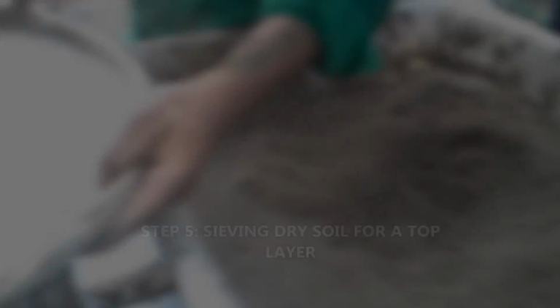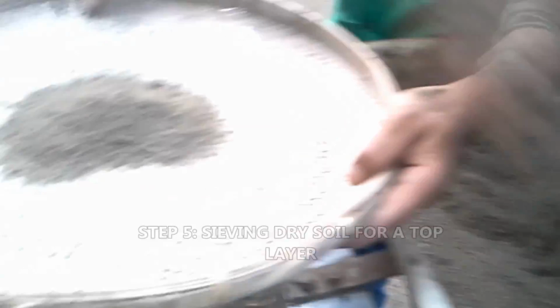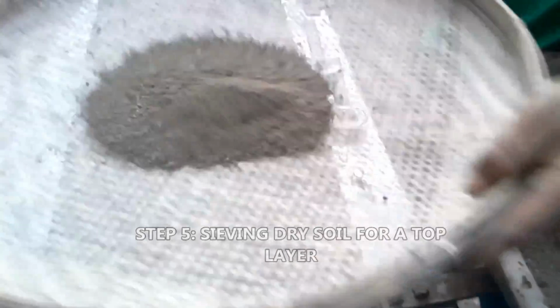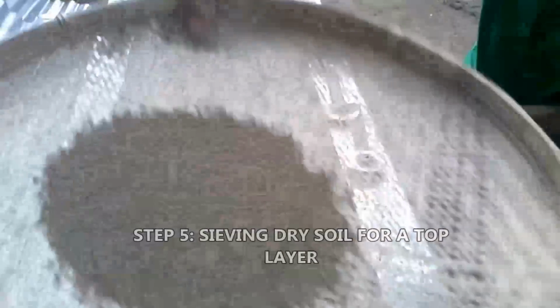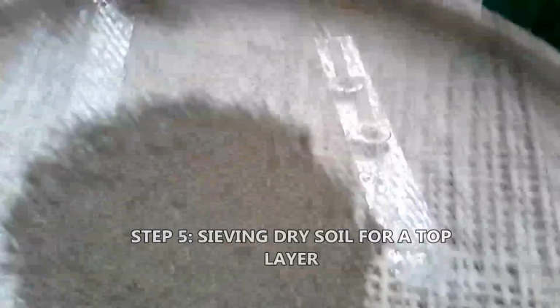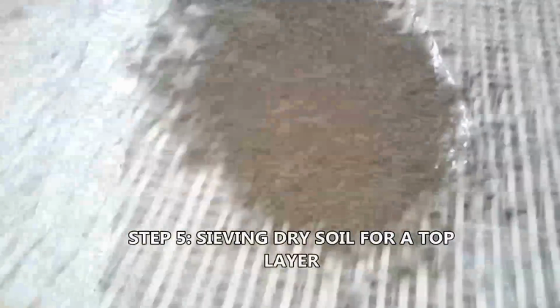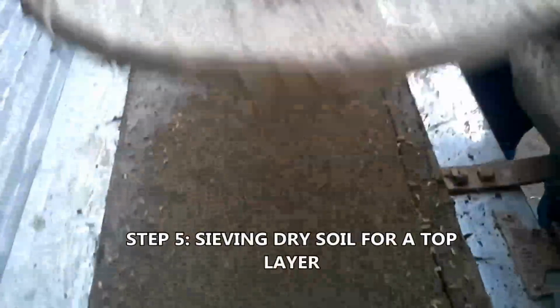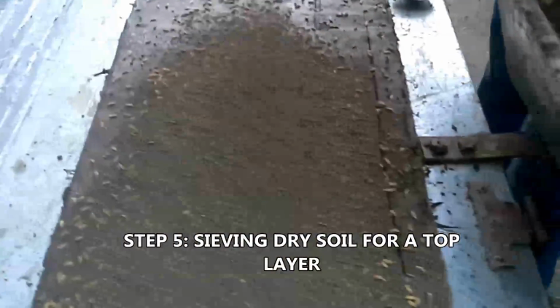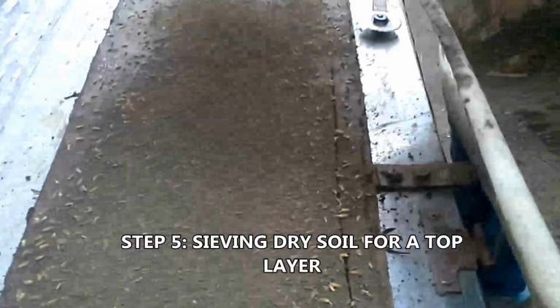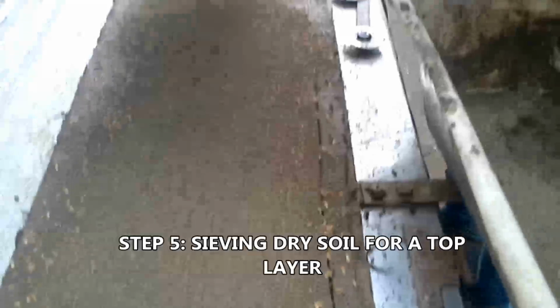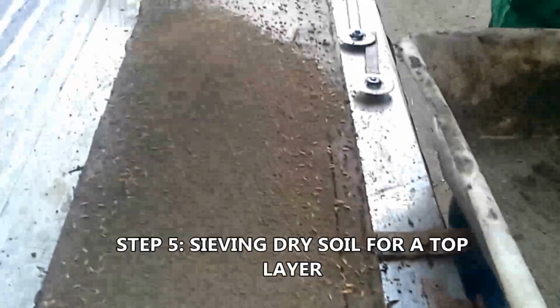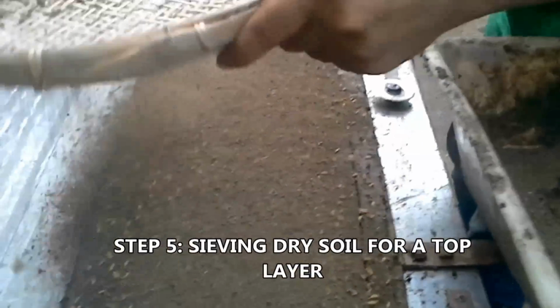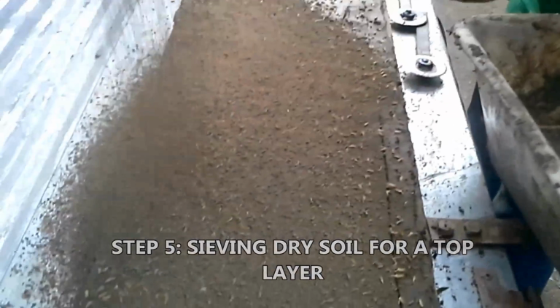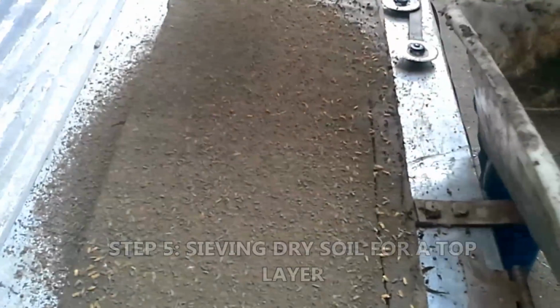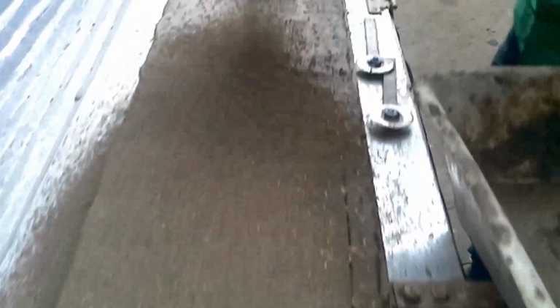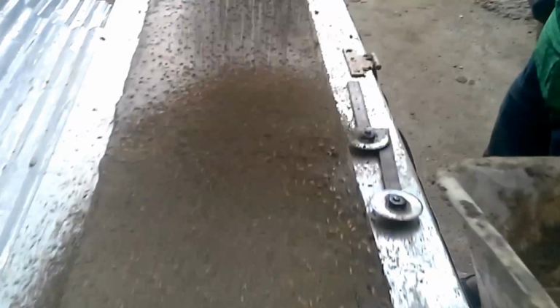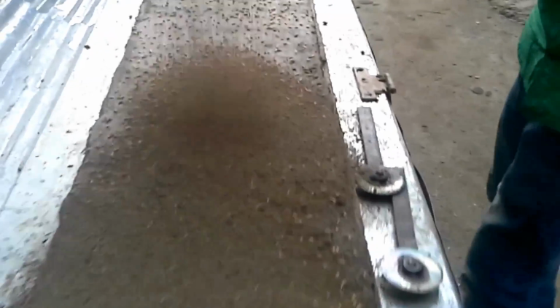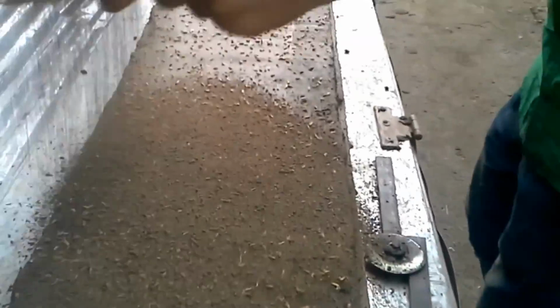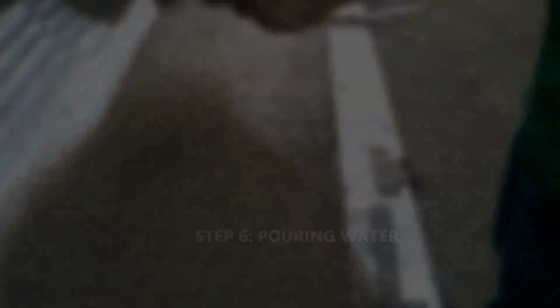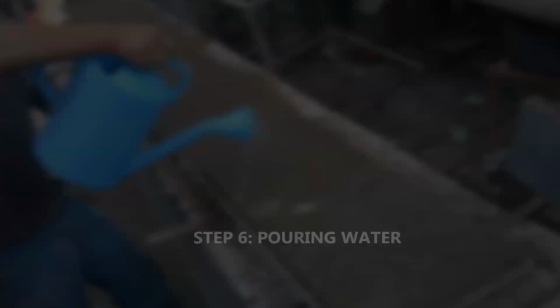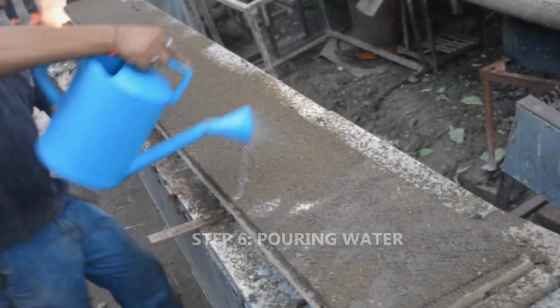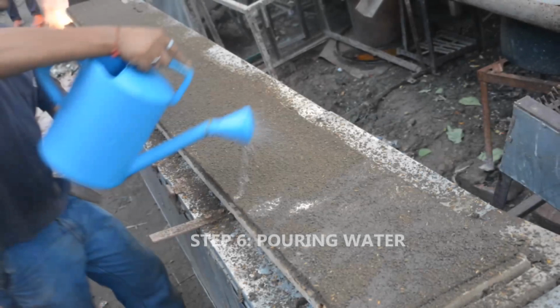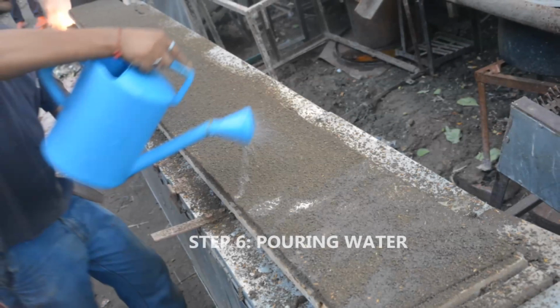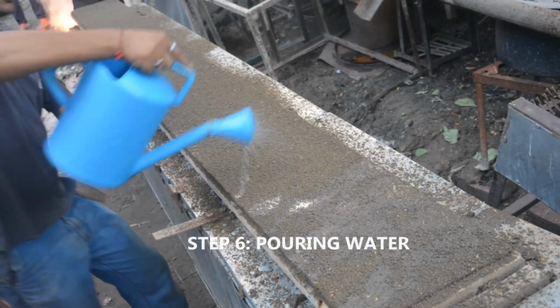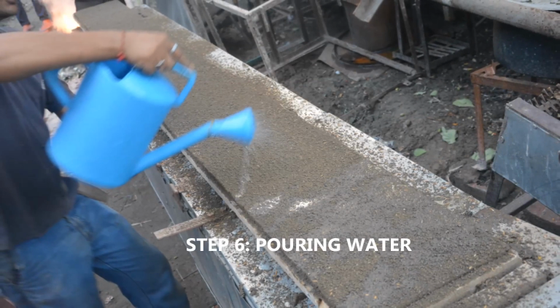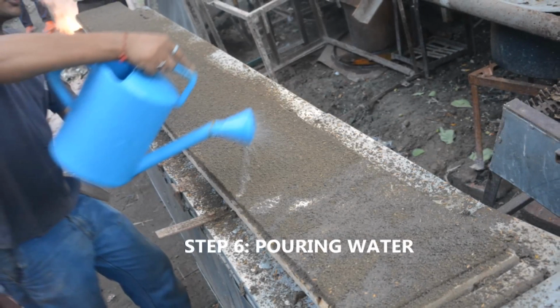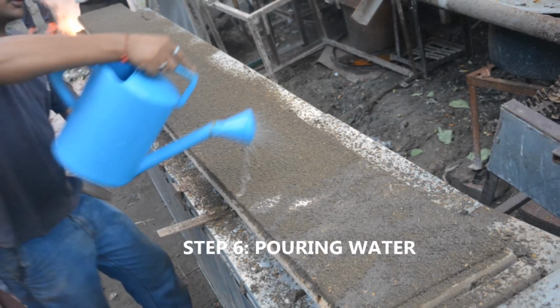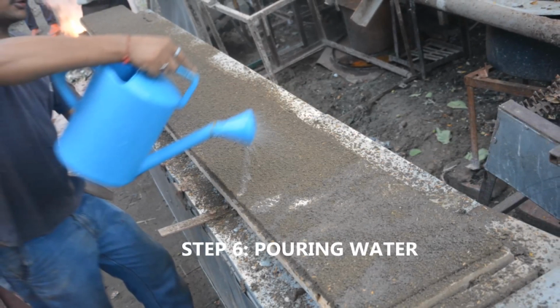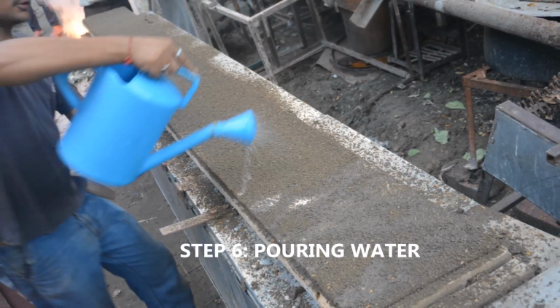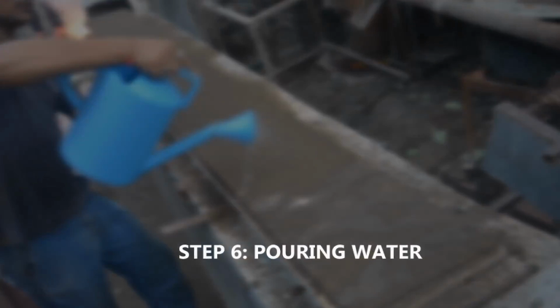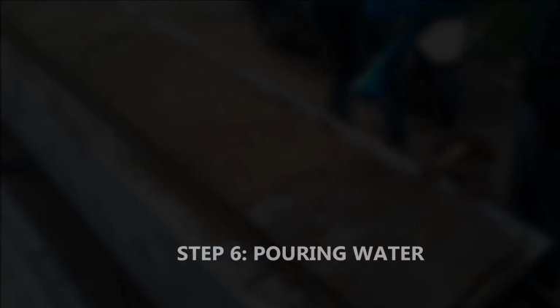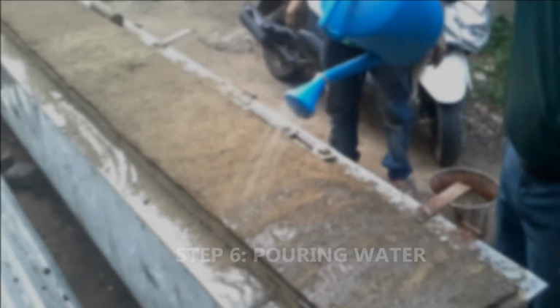Step 5: A layer of dry soil is sieved on top to cover the seed layer. Water is then poured on top of the dry soil layer so that the soil forms a paste again.